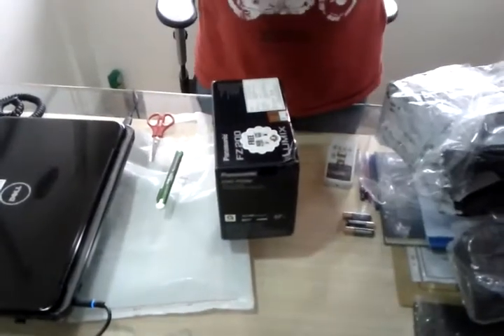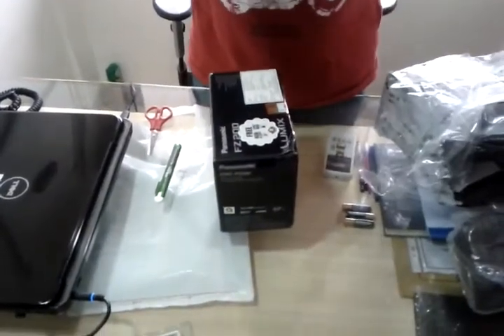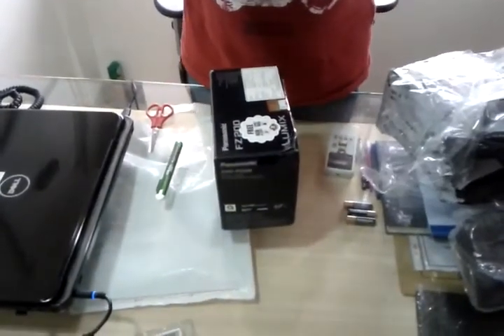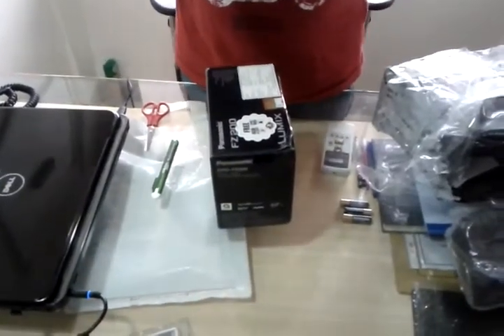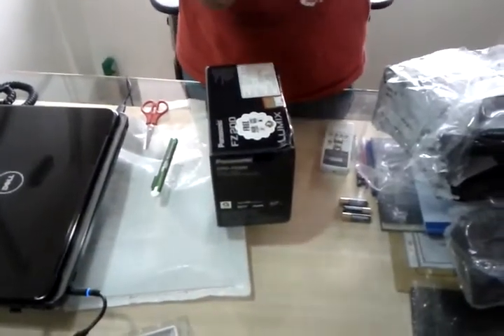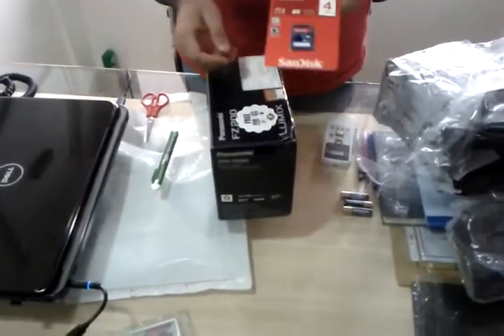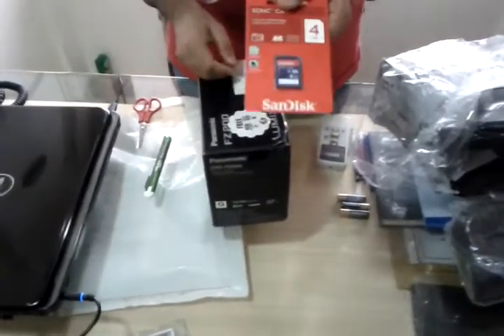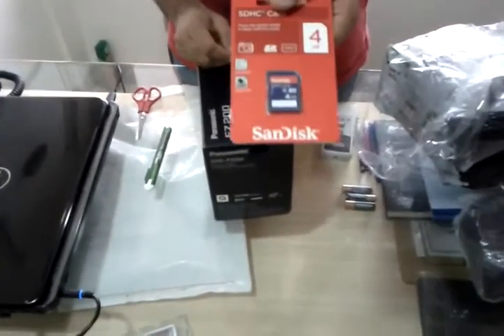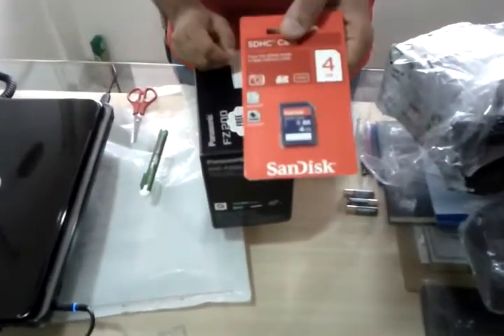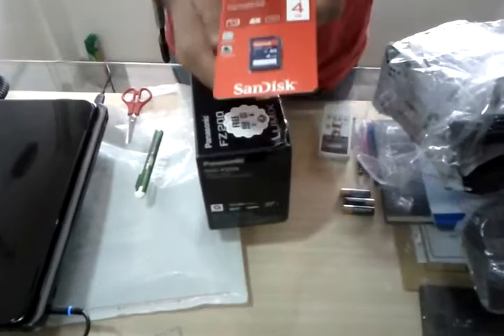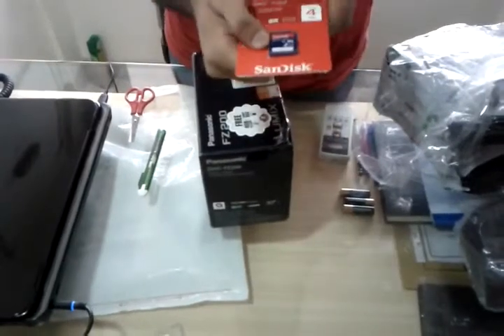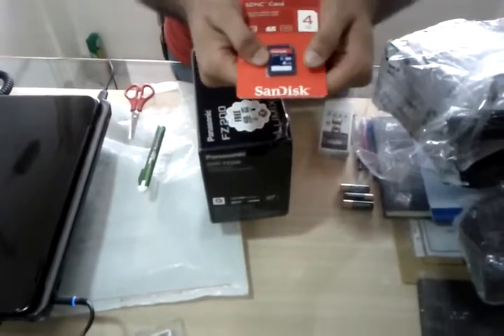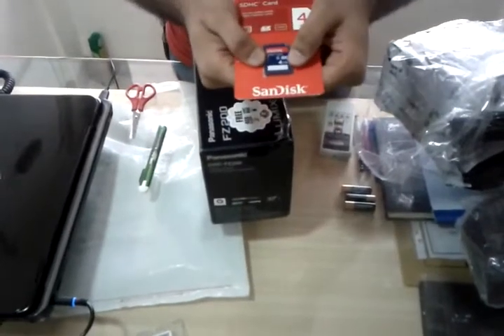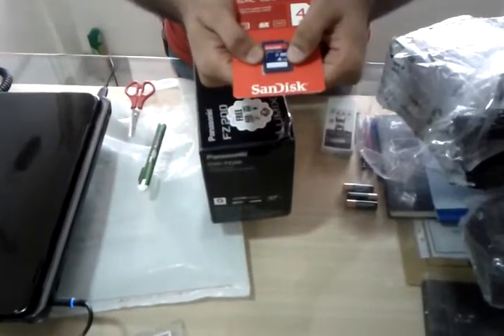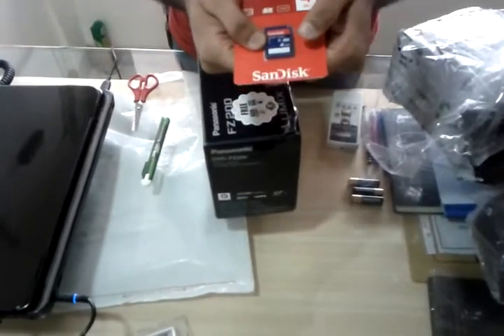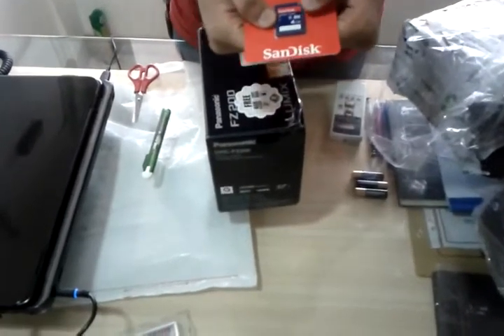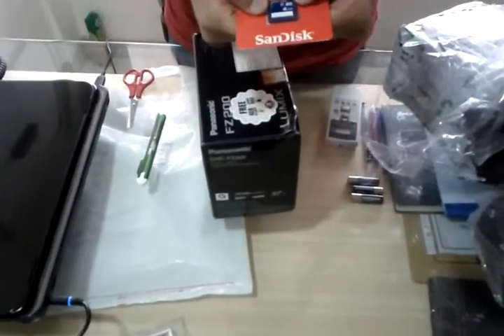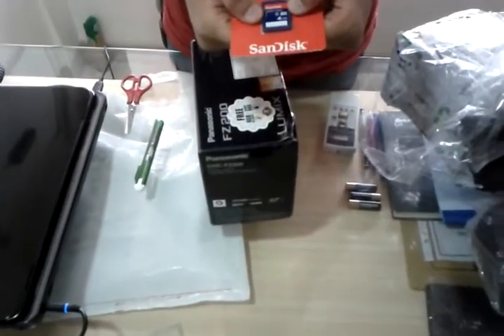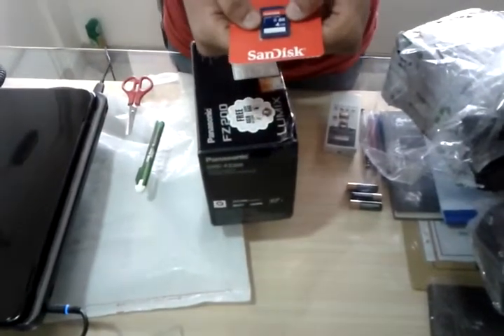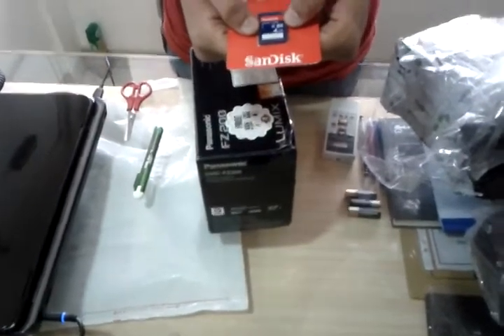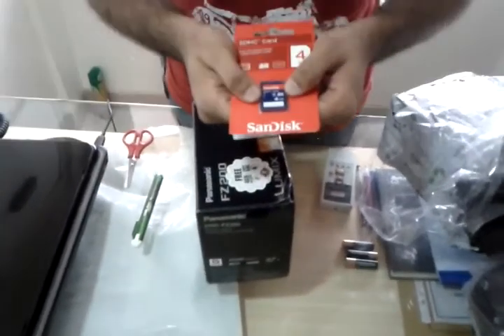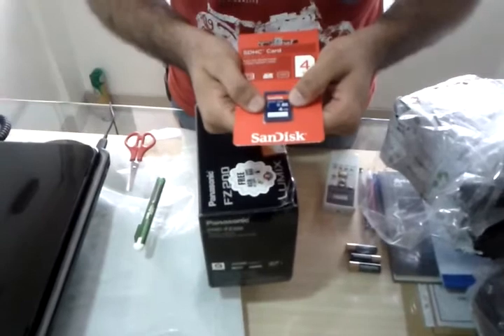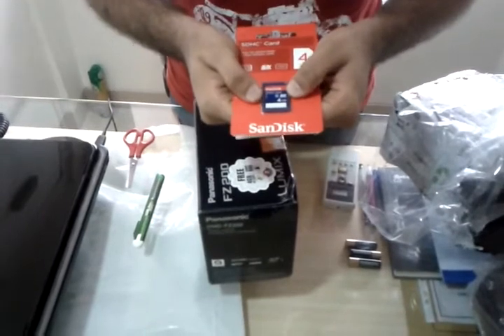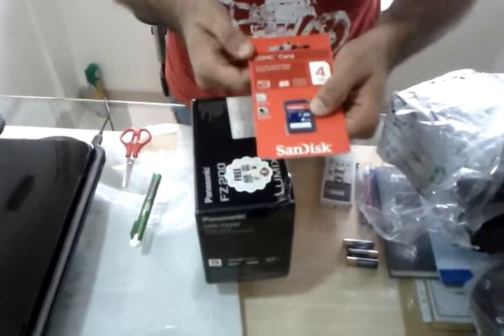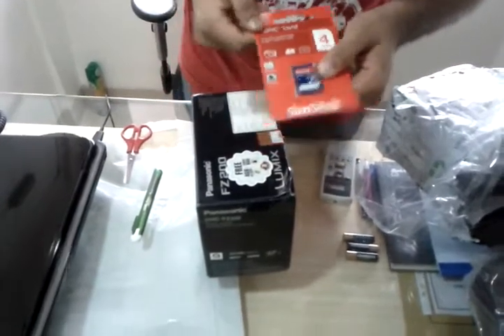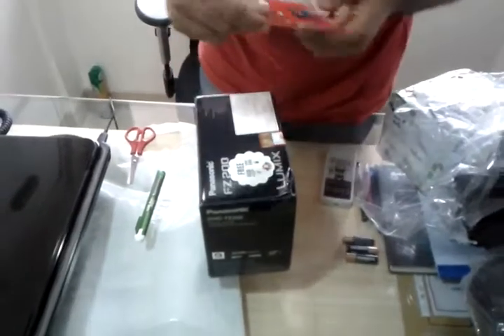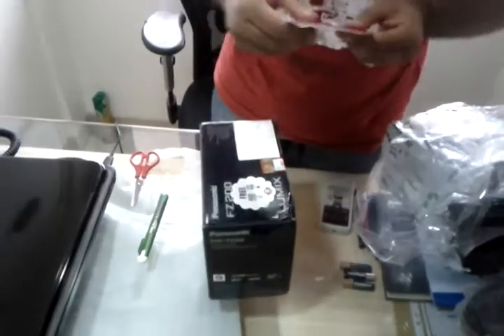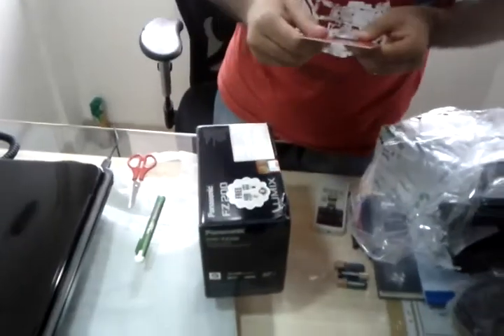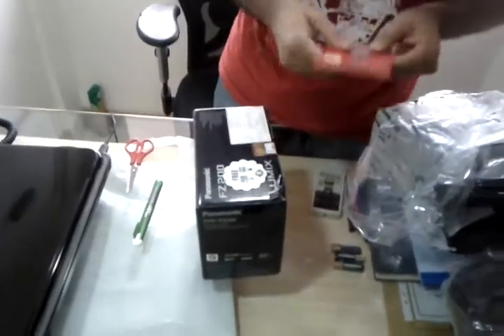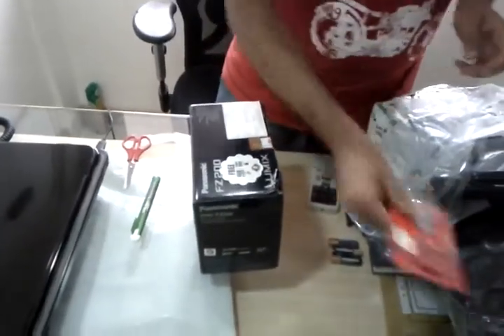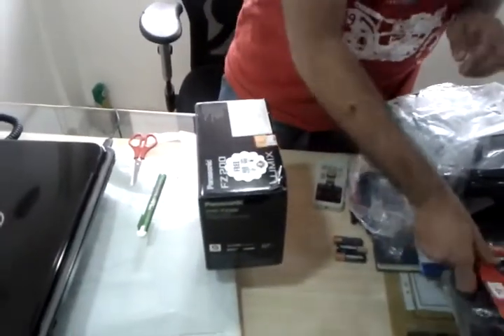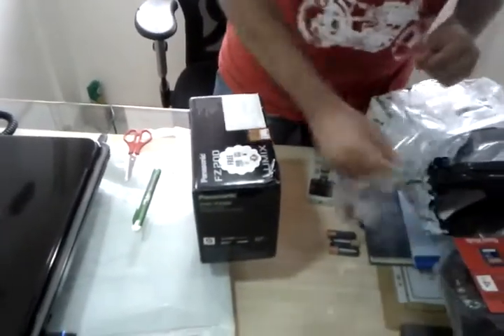Here it is. It is a 4GB card, but it is Class 4, so not that fast. But not bad — it comes for free.